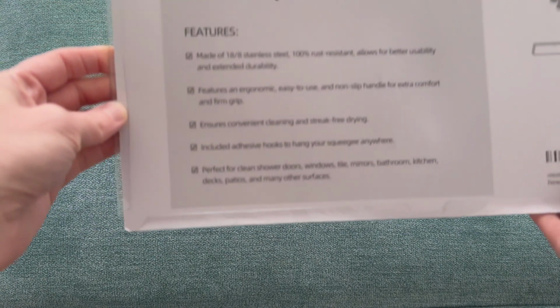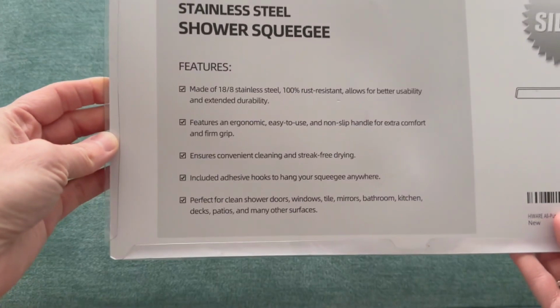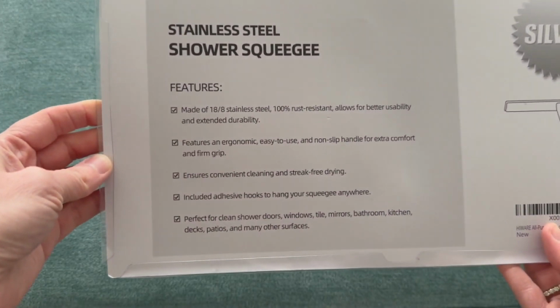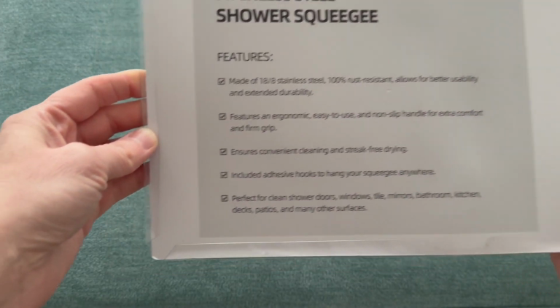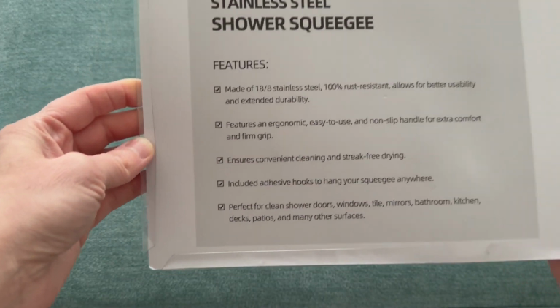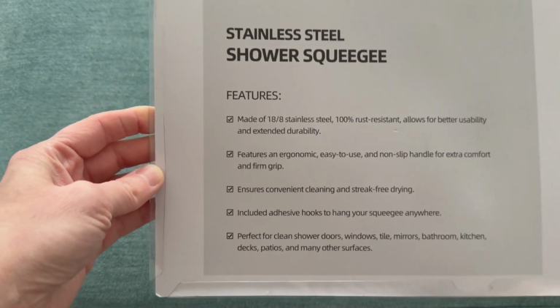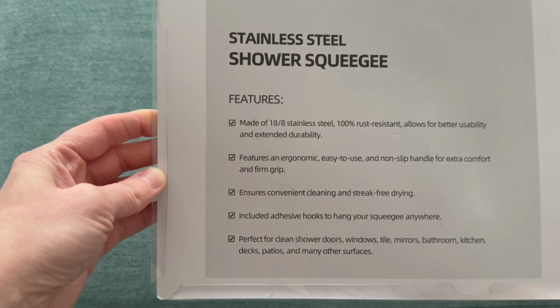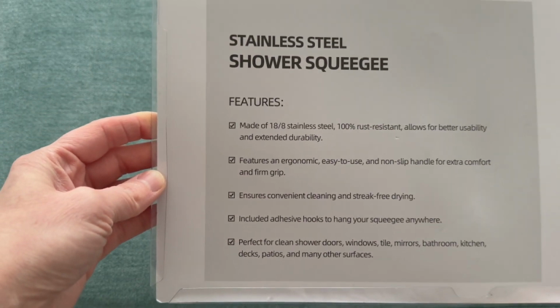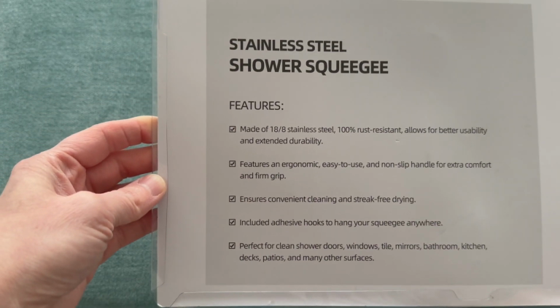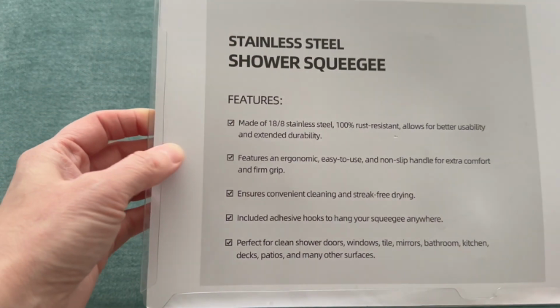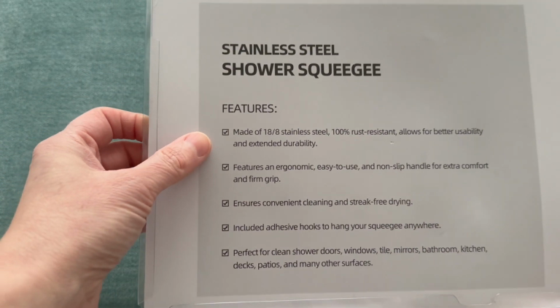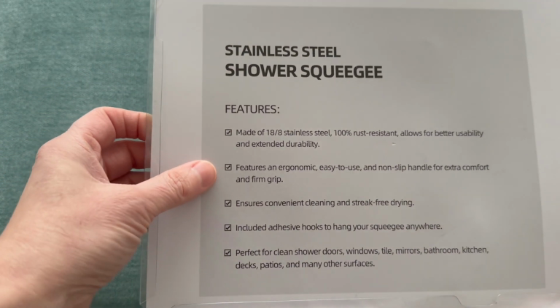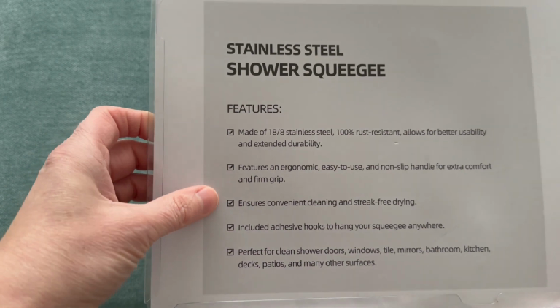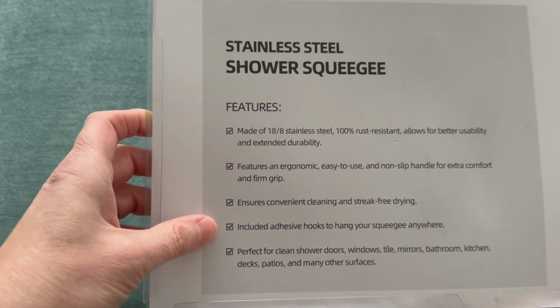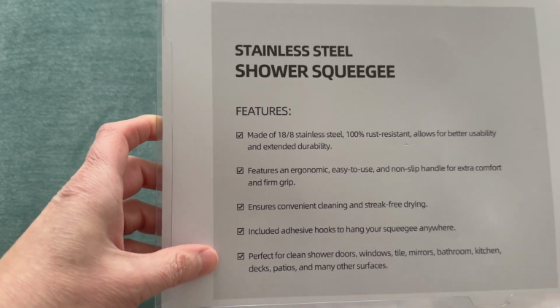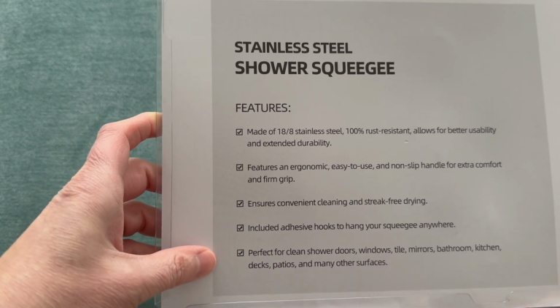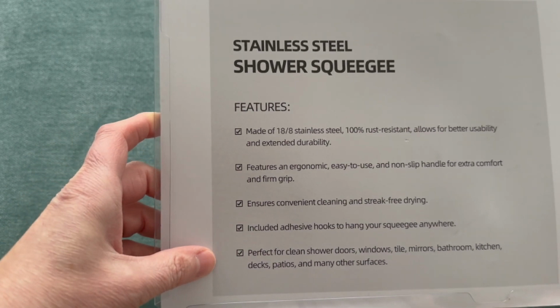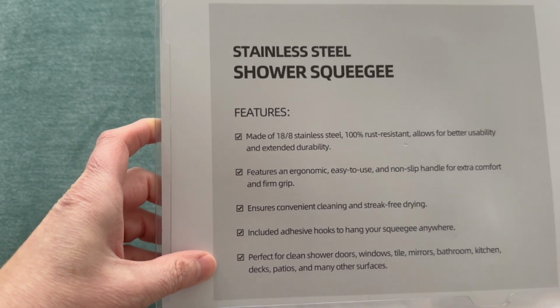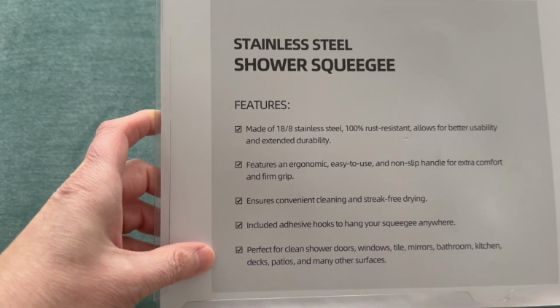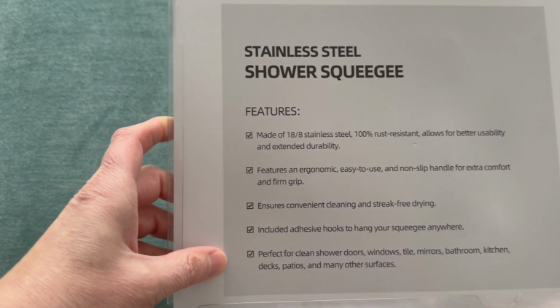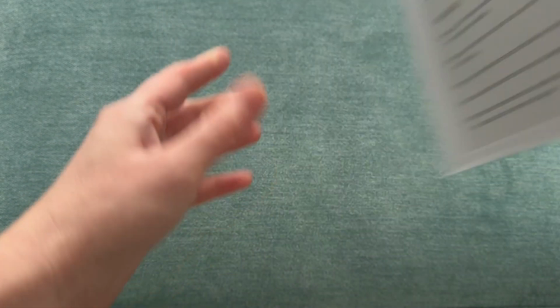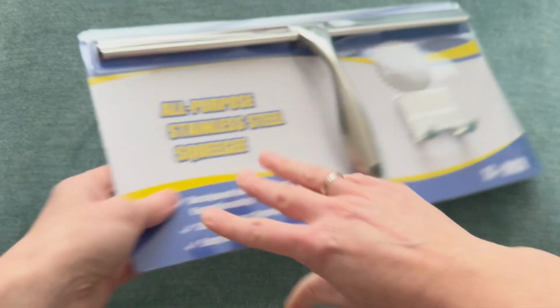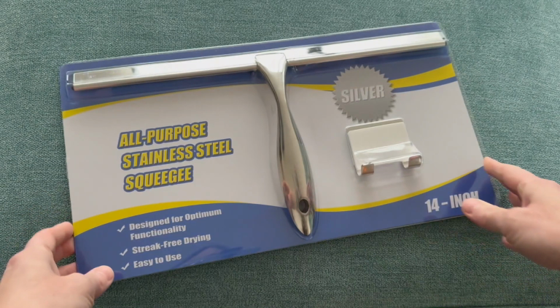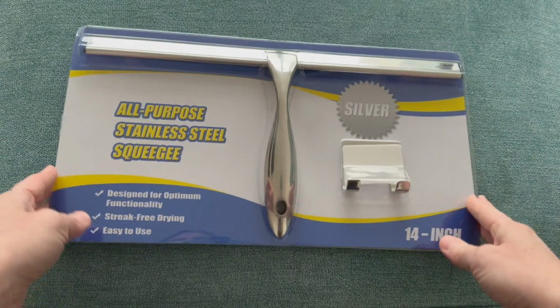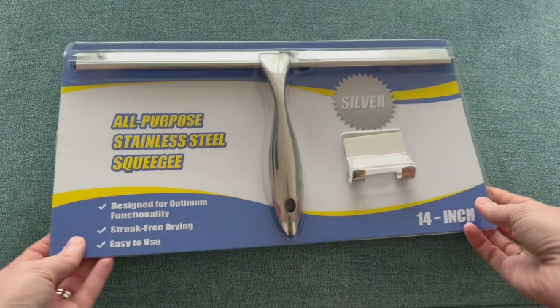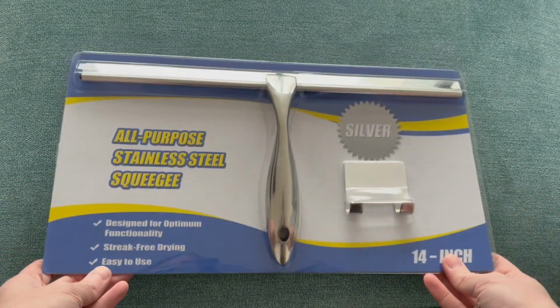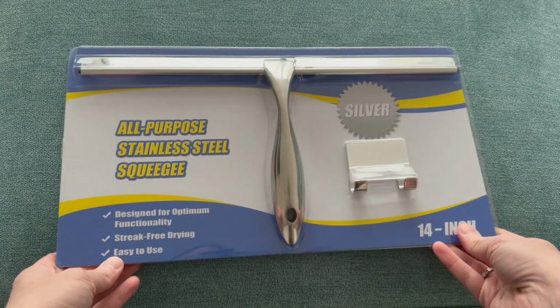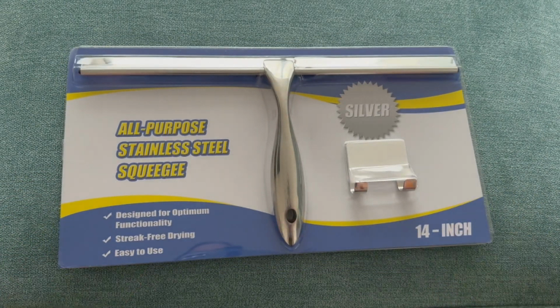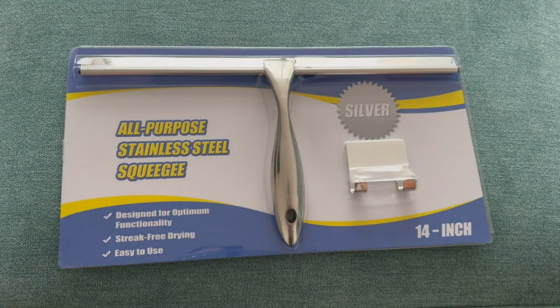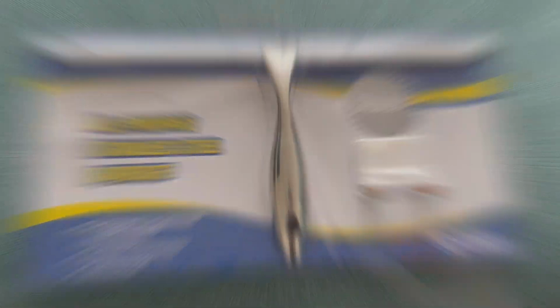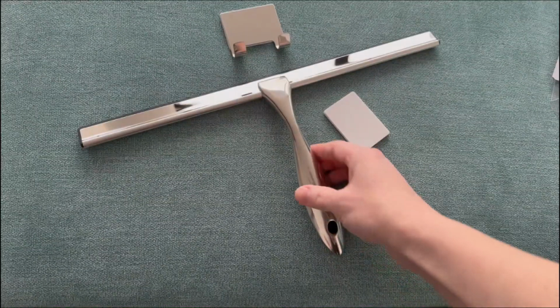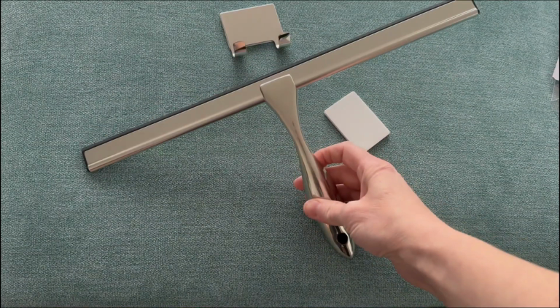The wide rubber blade makes it easy to glide across the surface I want to wipe down, and the ergonomic handle enables me to go in straight lines or curve my stroke whenever I need to. It also leaves a streak-free surface no matter how much water I've wiped away using this squeegee.